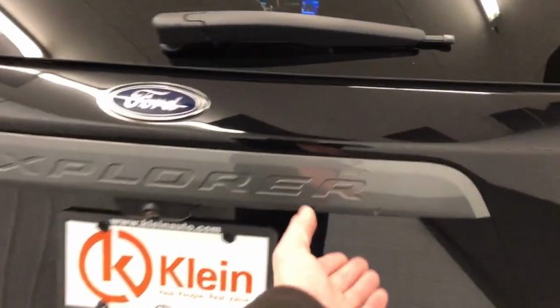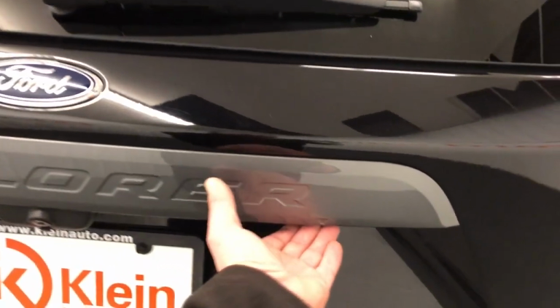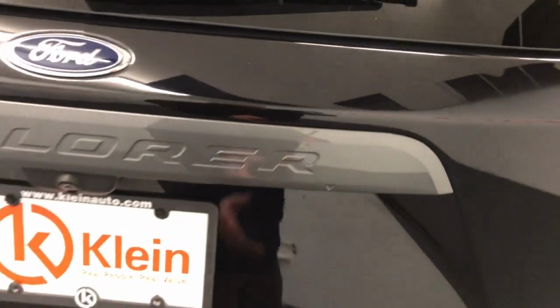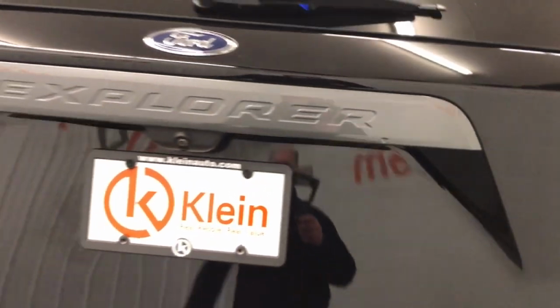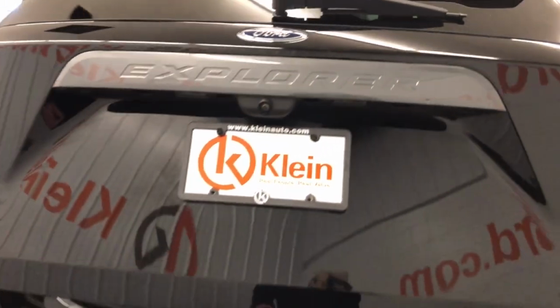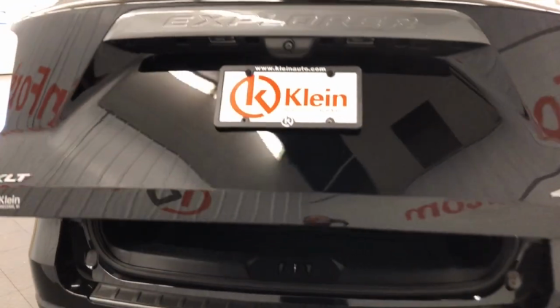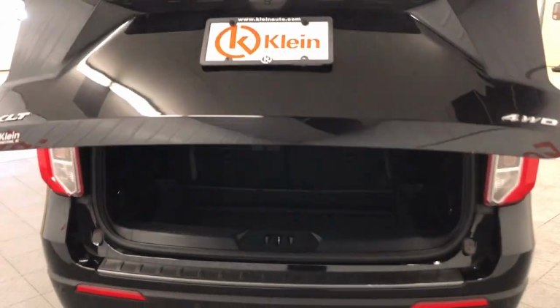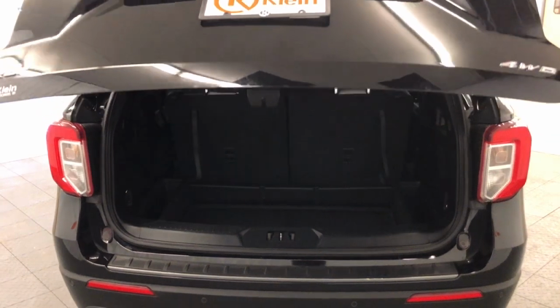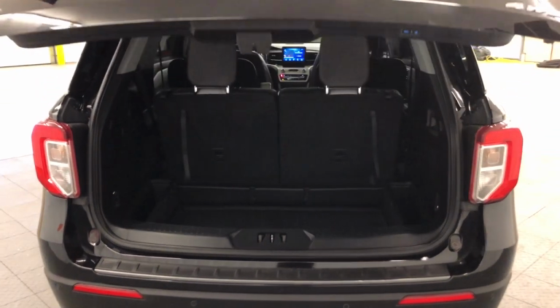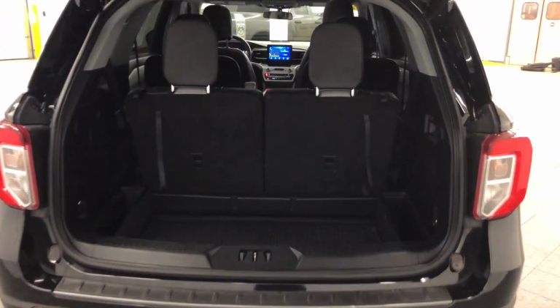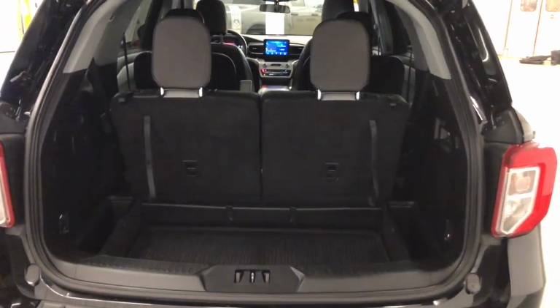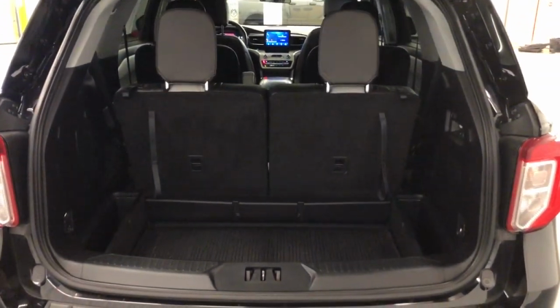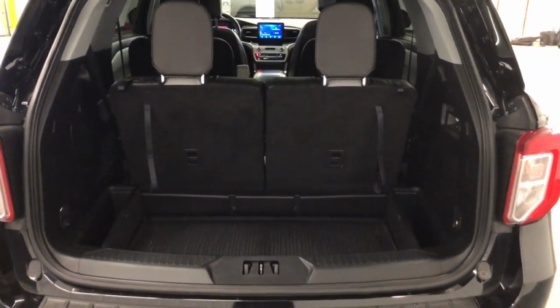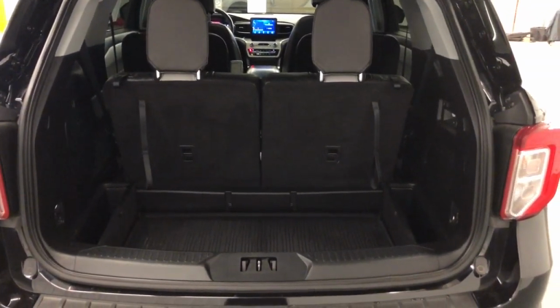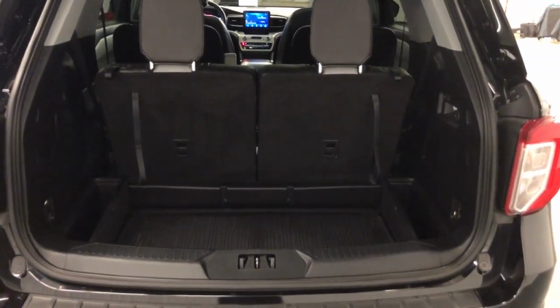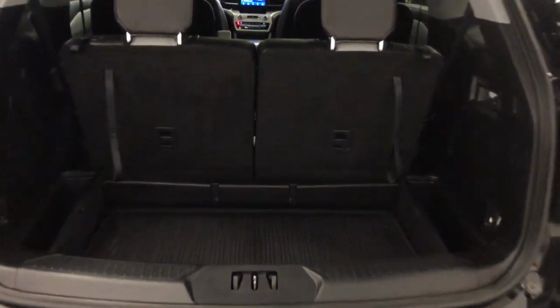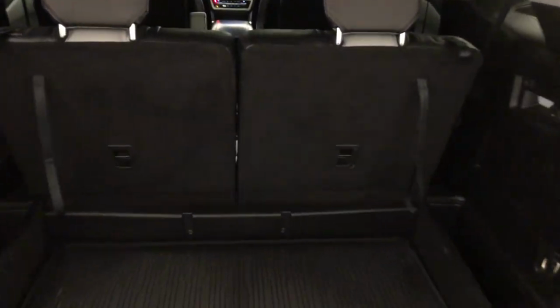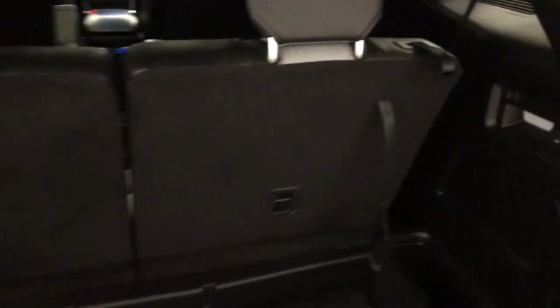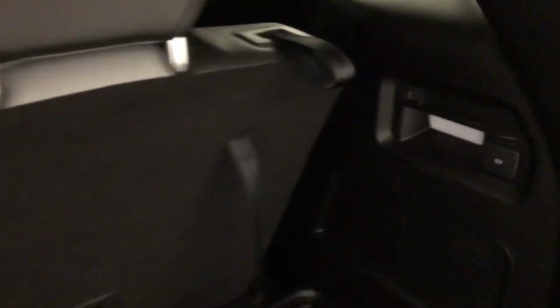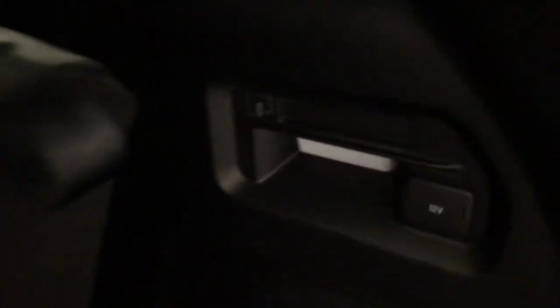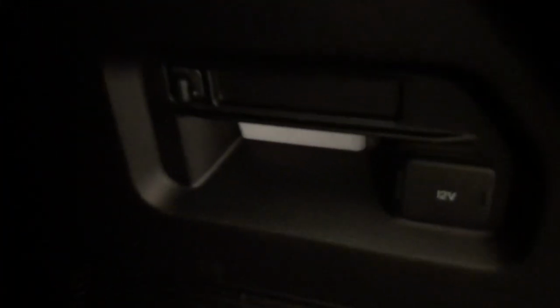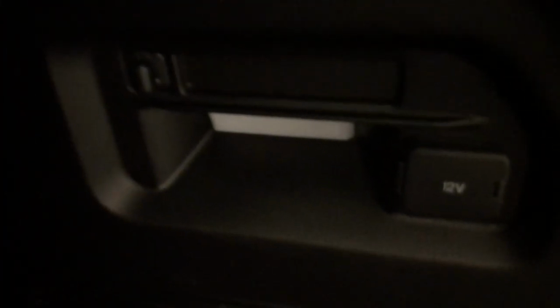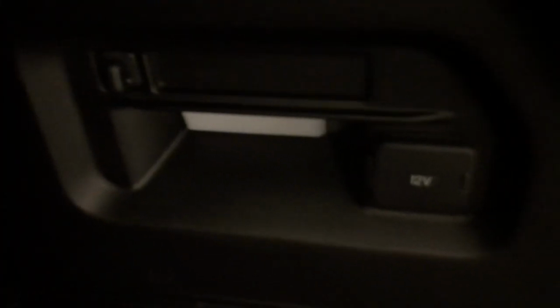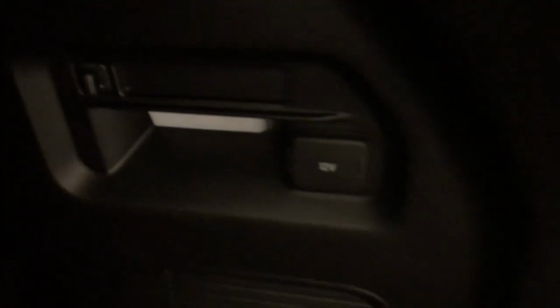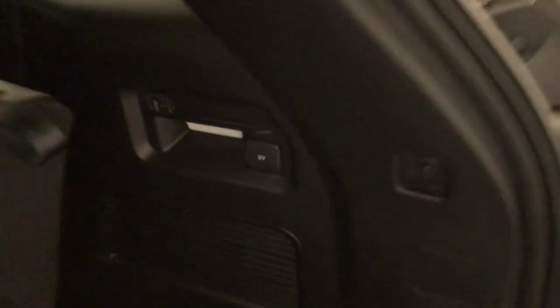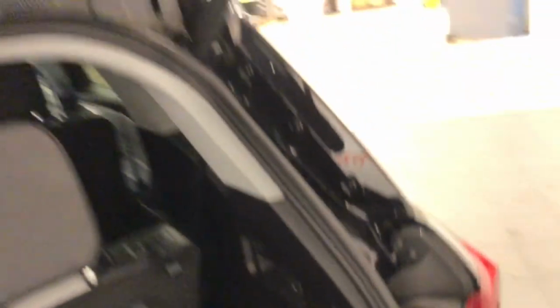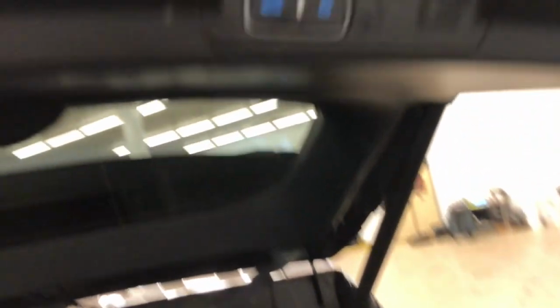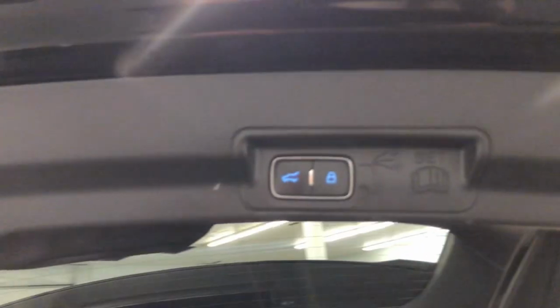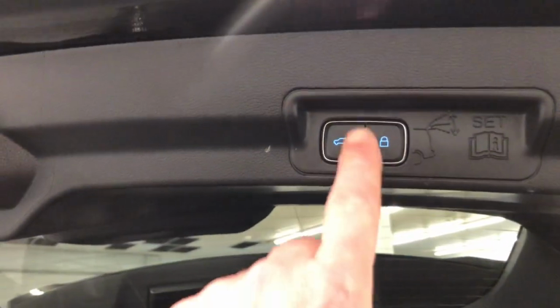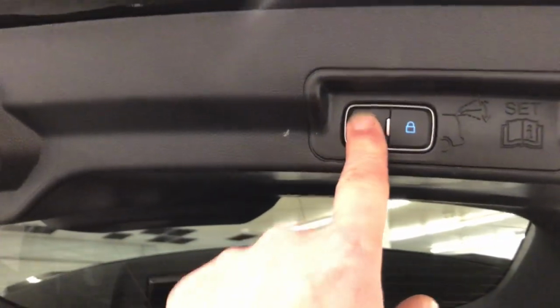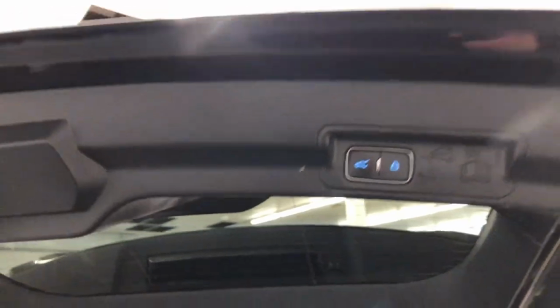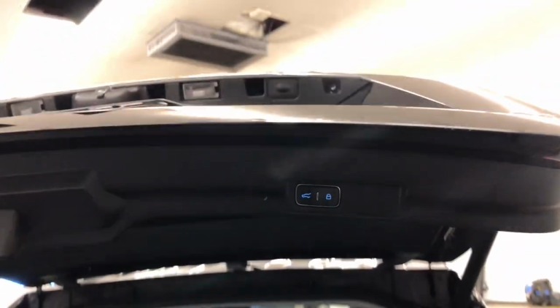Heated steering wheel, 360-degree view car camera, Apple CarPlay and Android Auto, navigation system, keyless entry, moonroof, satellite radio, premium sound system, and remote engine start.